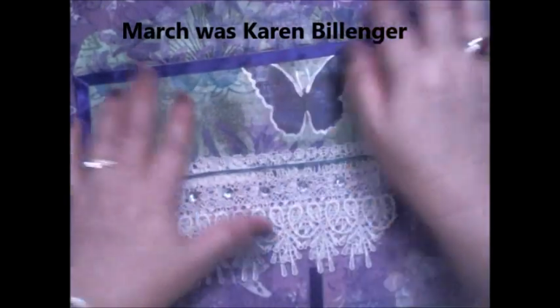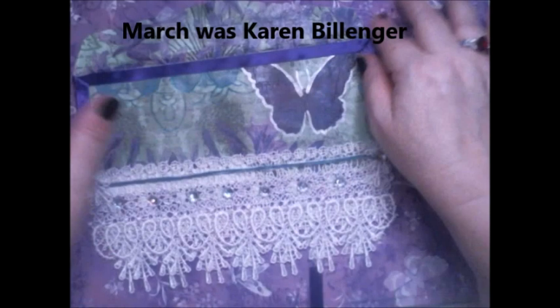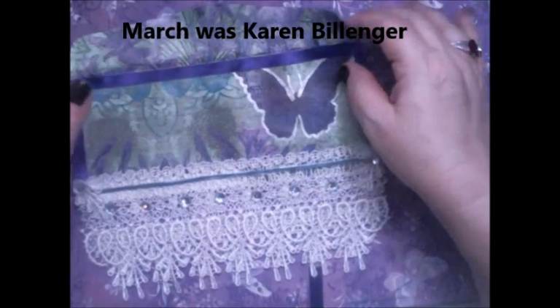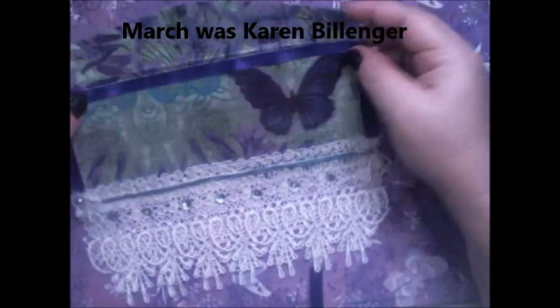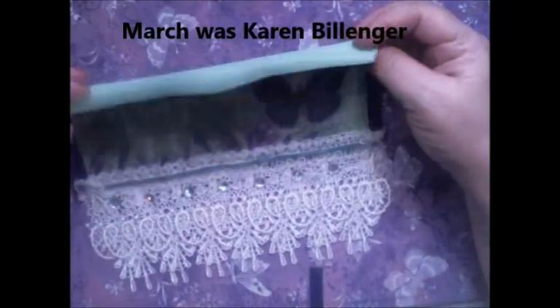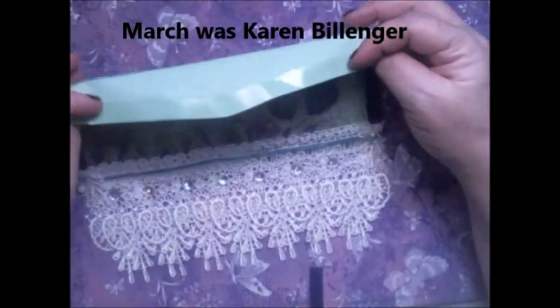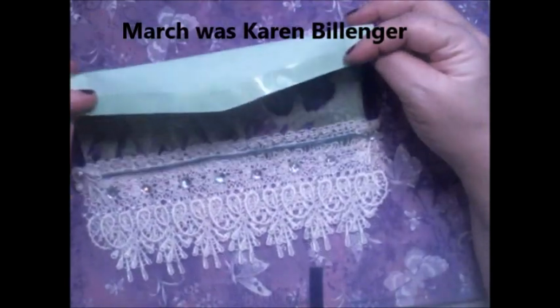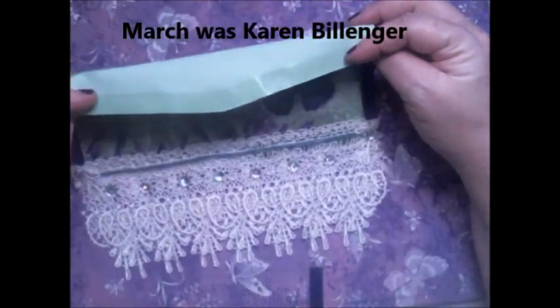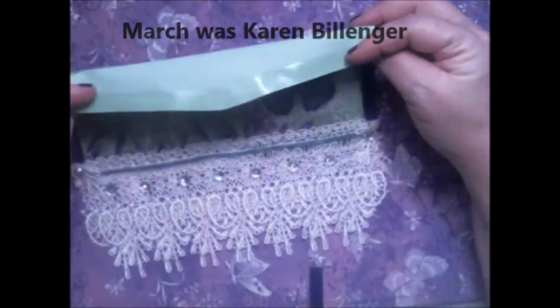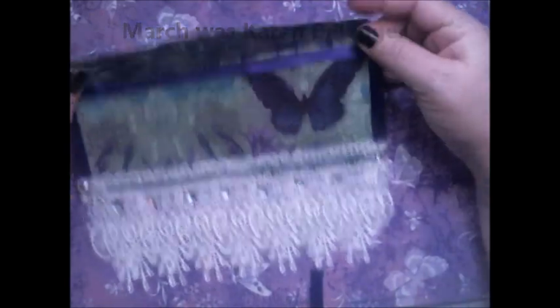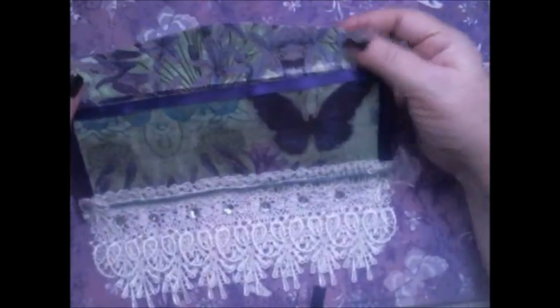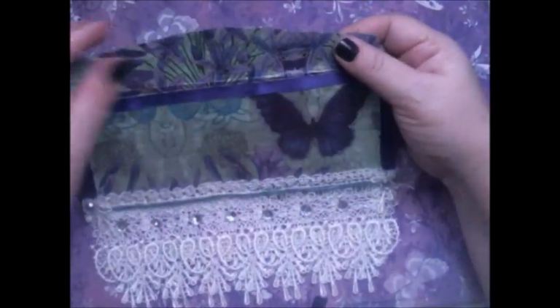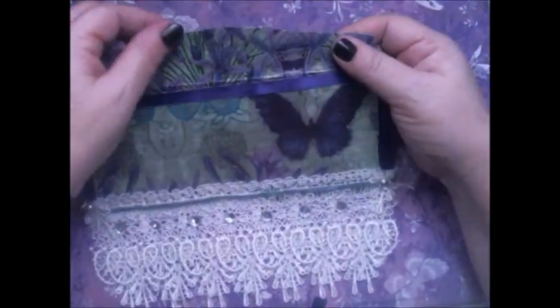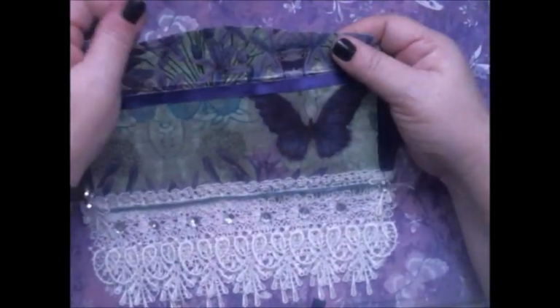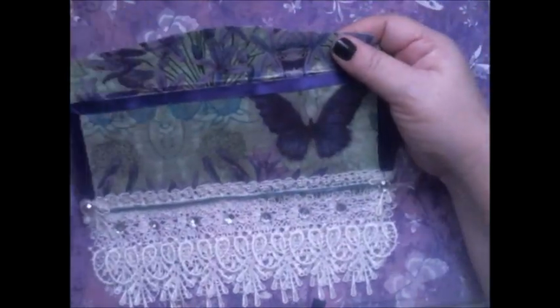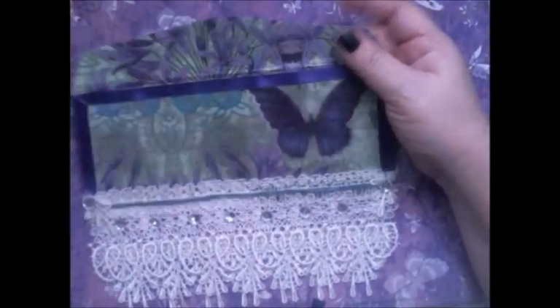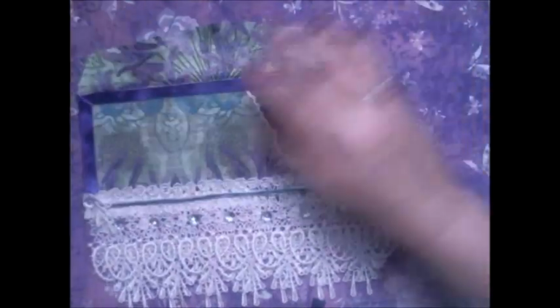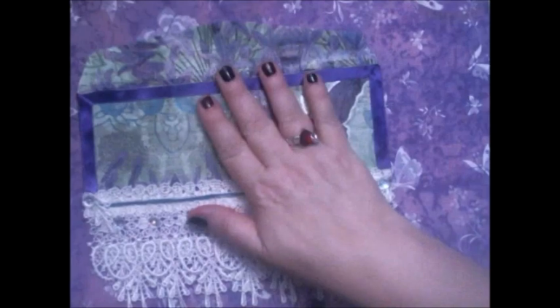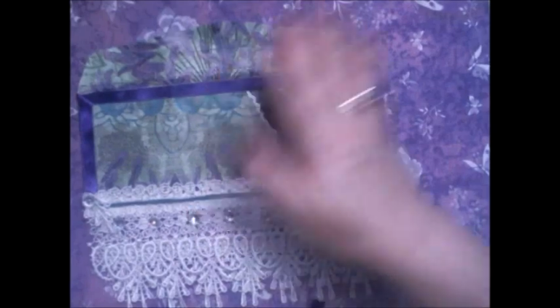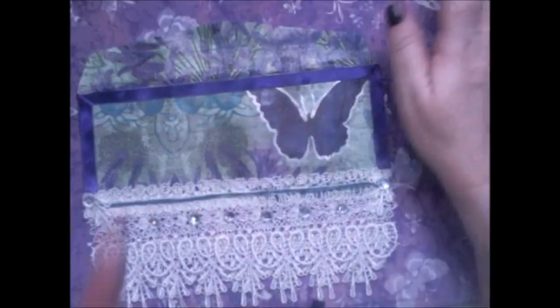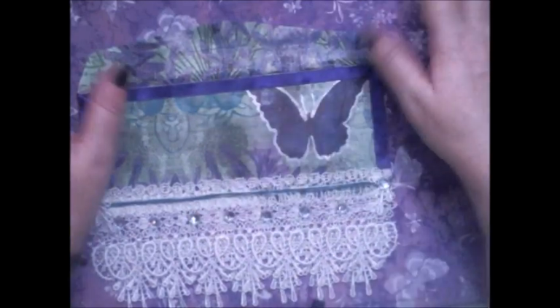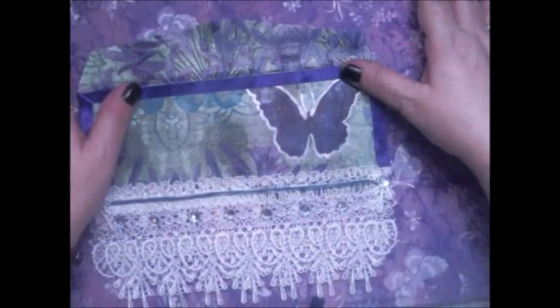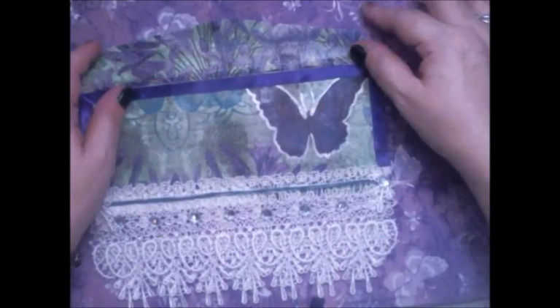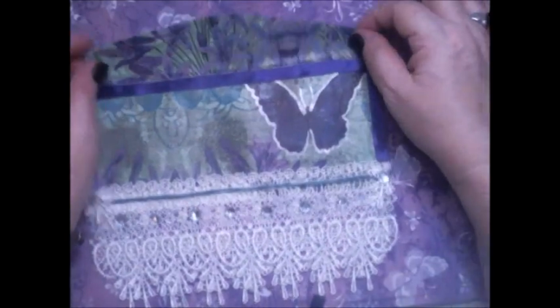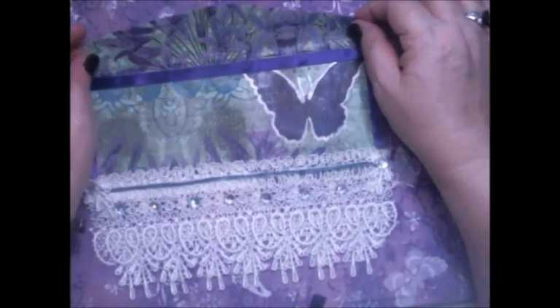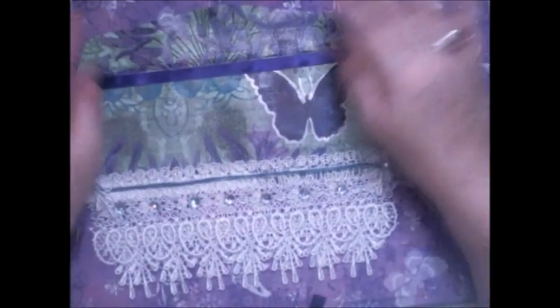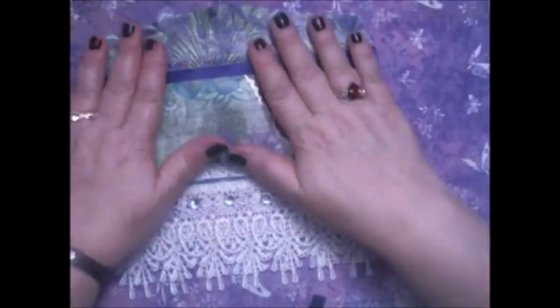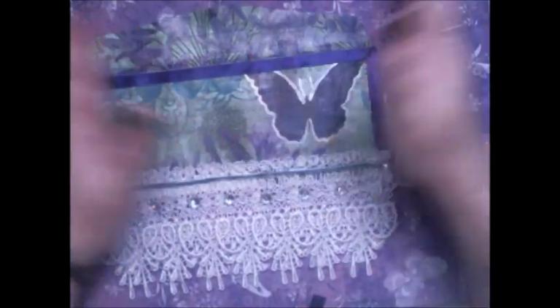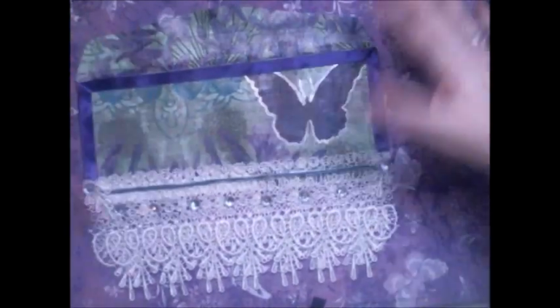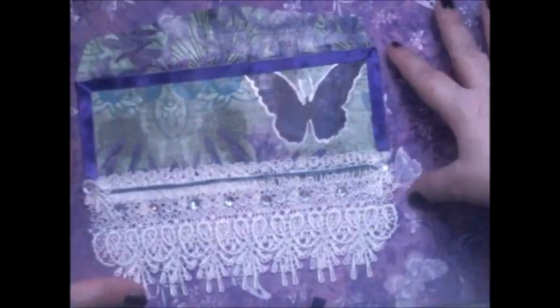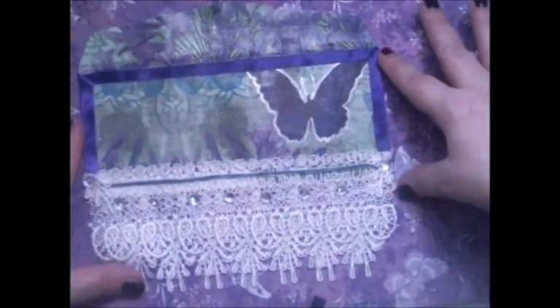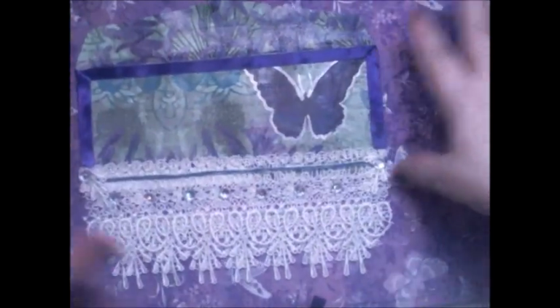She chose to do an altered envelope, which I thought was a great idea, so I decided to join in for this.